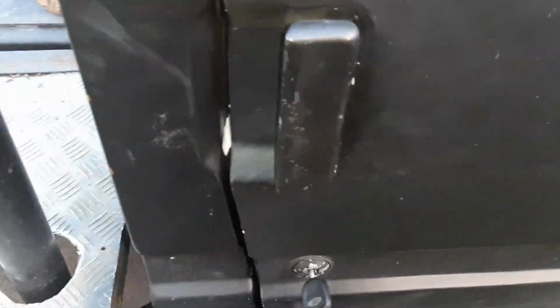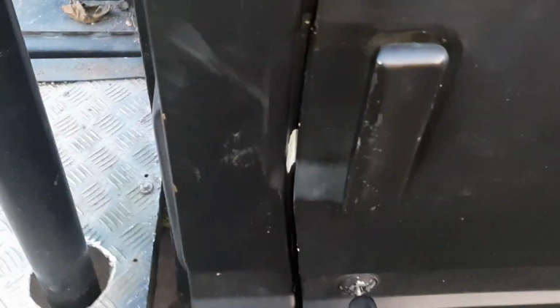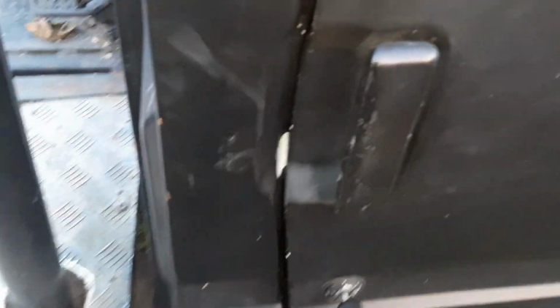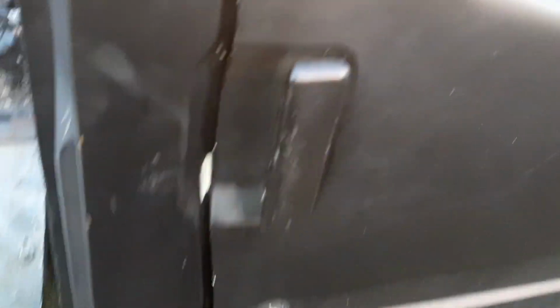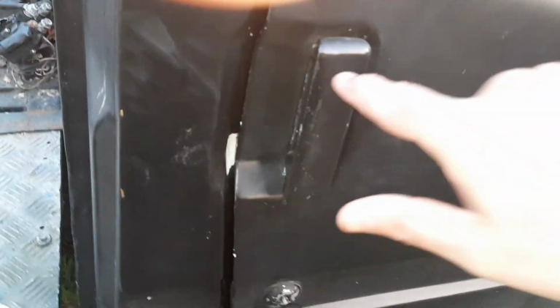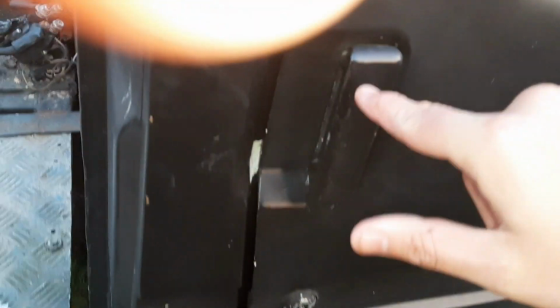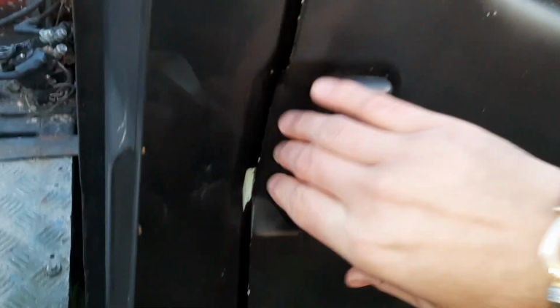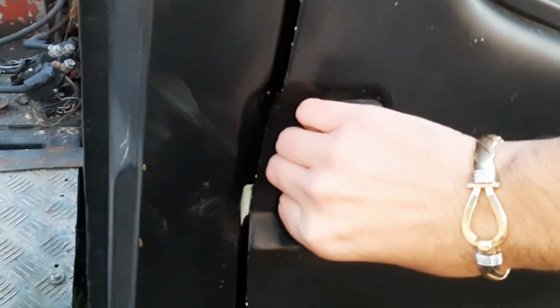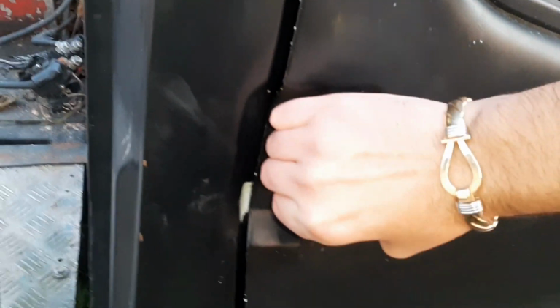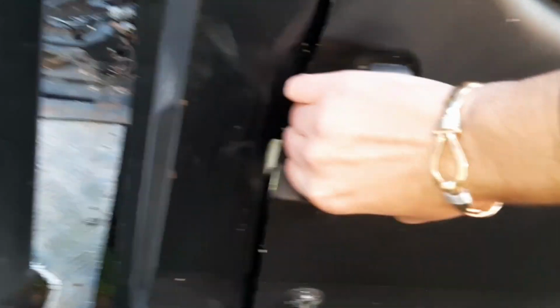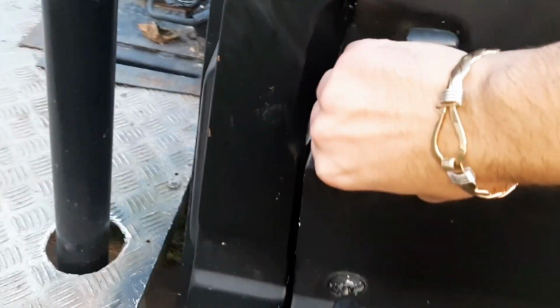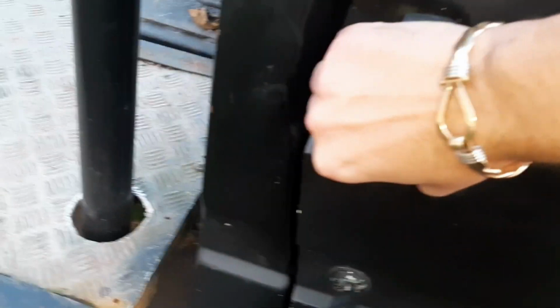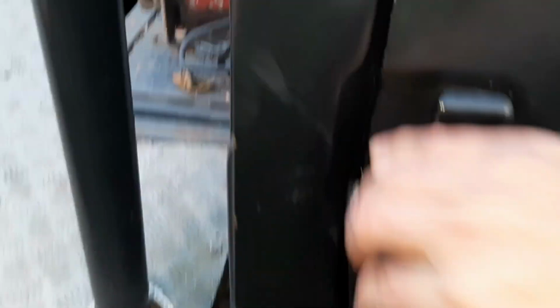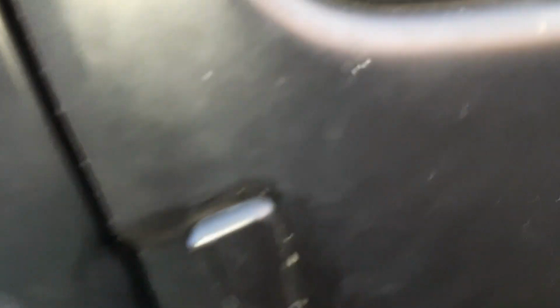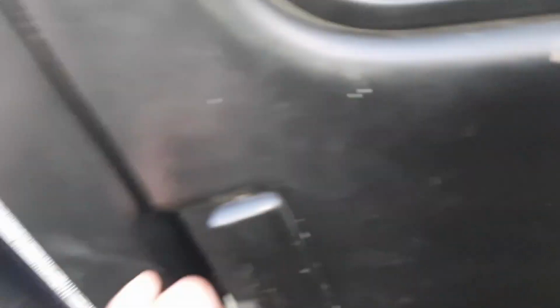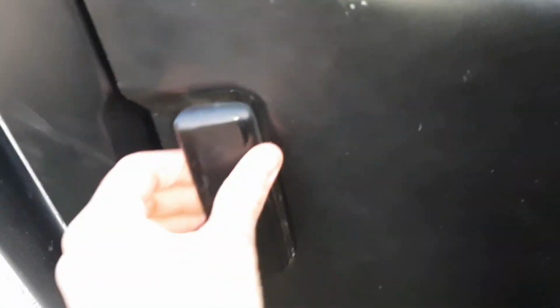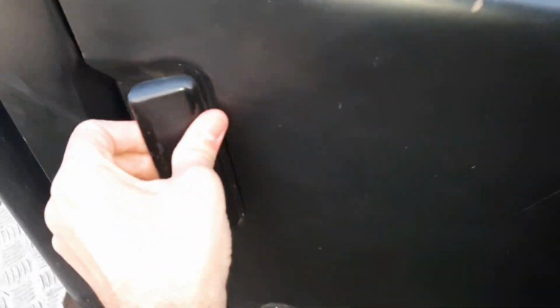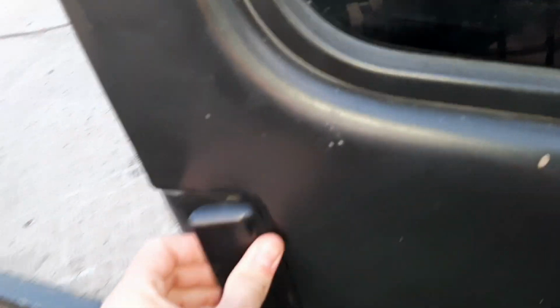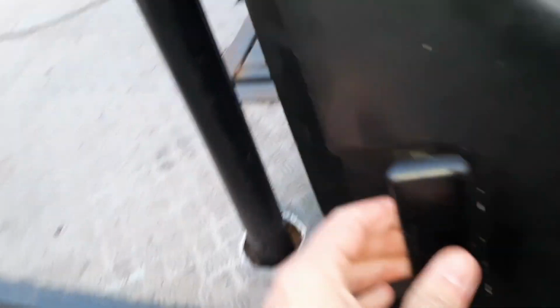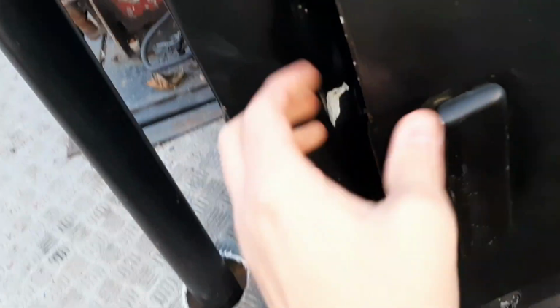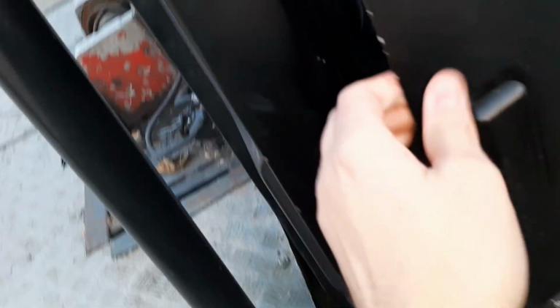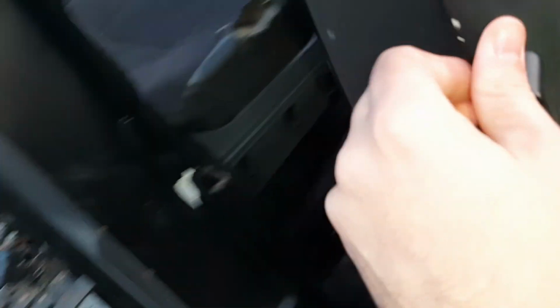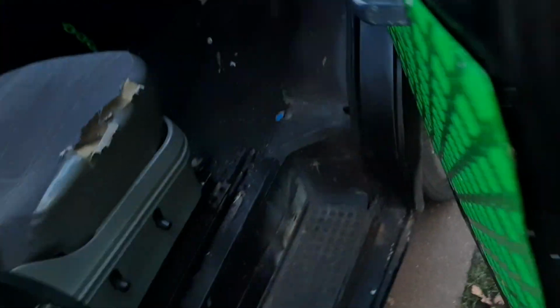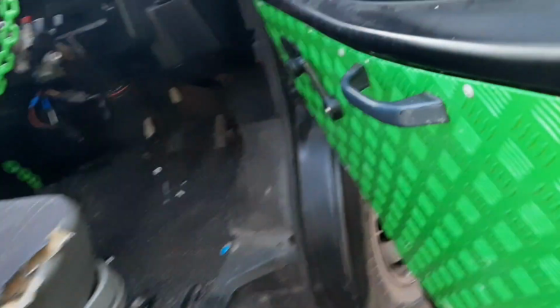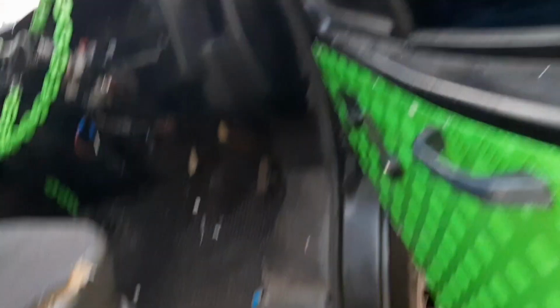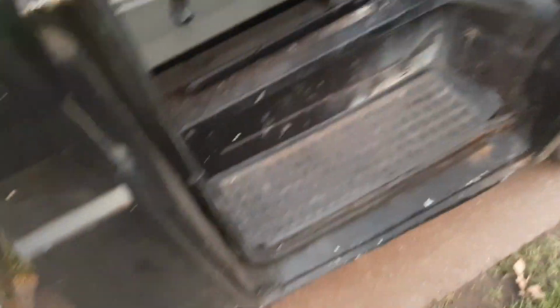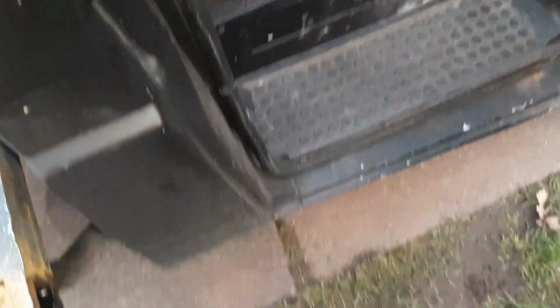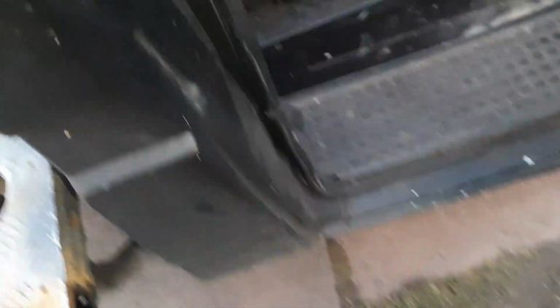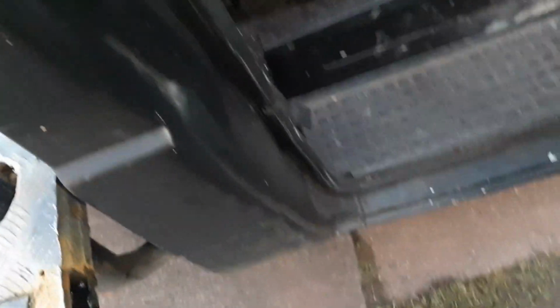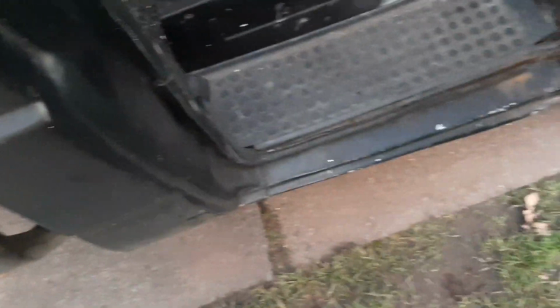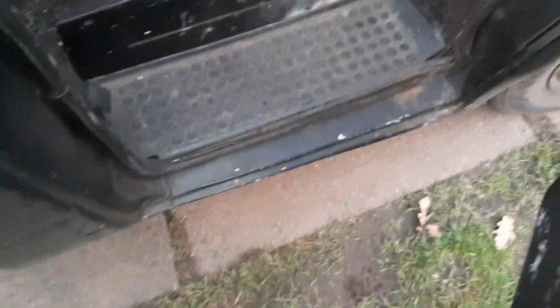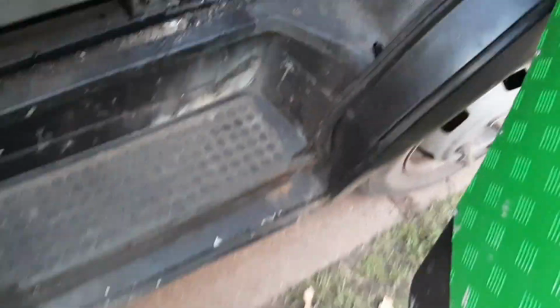The thing about this door handle guys, it's really really stiff. That's how you open it. Look at the seals — this is what I'm saying, I've had a bargain.